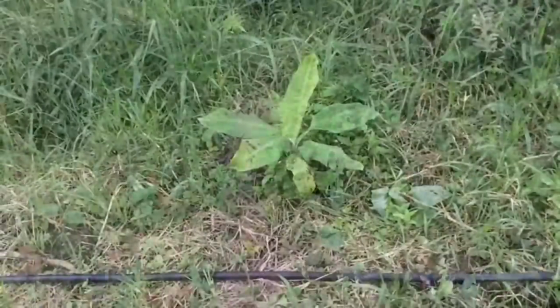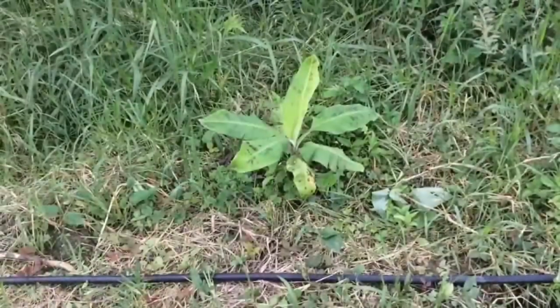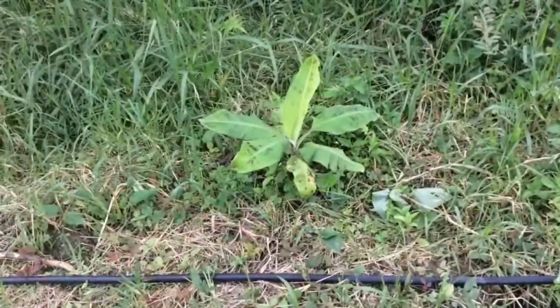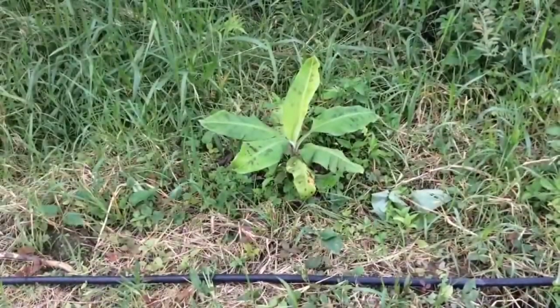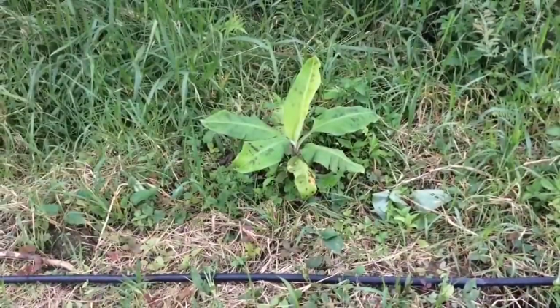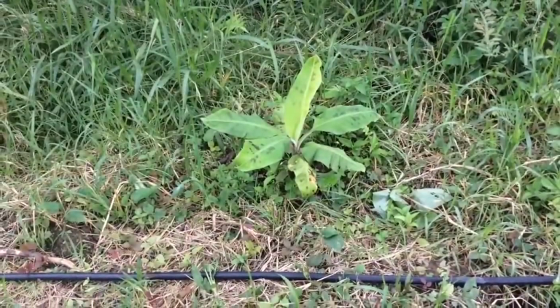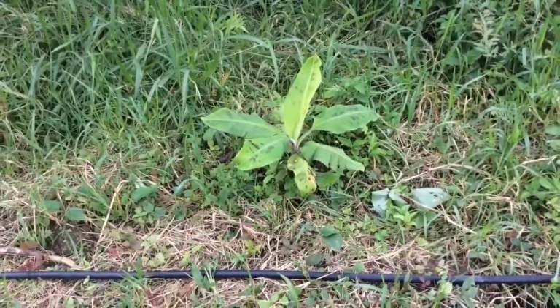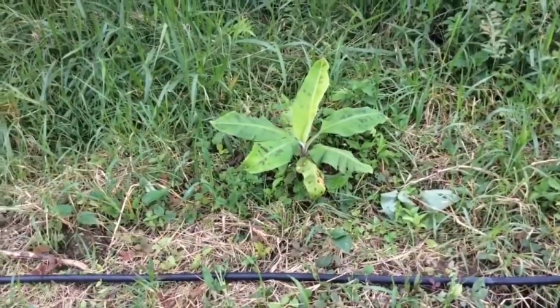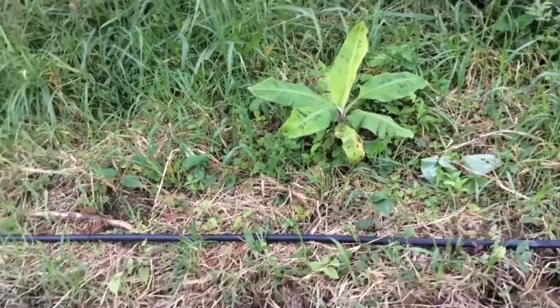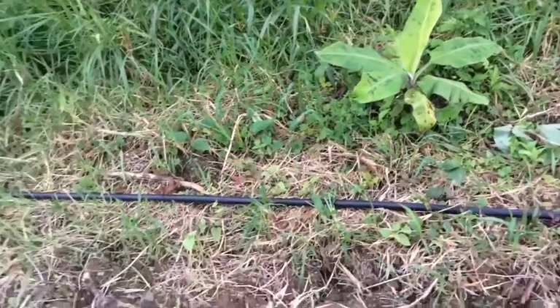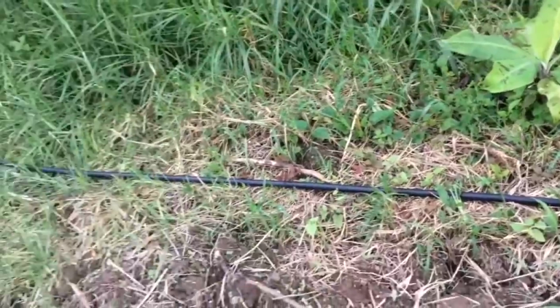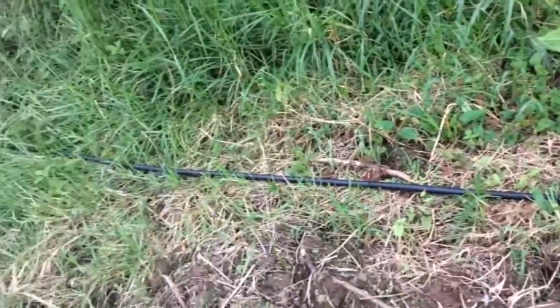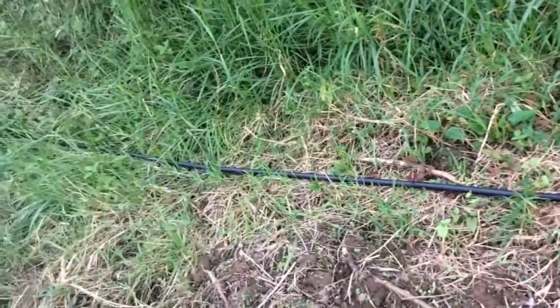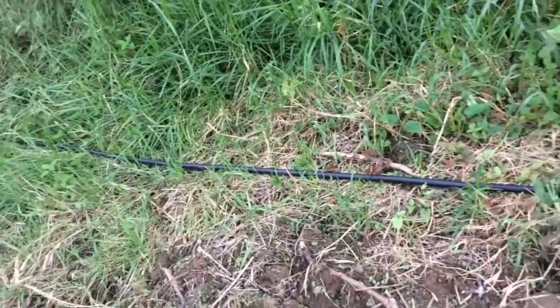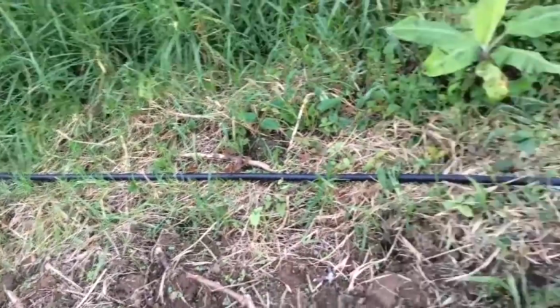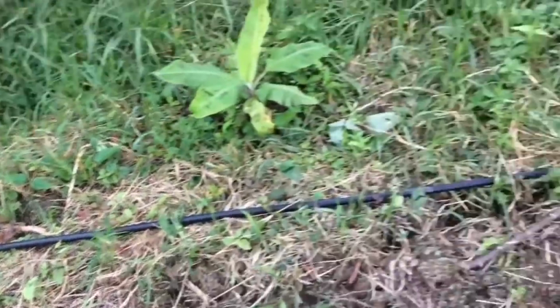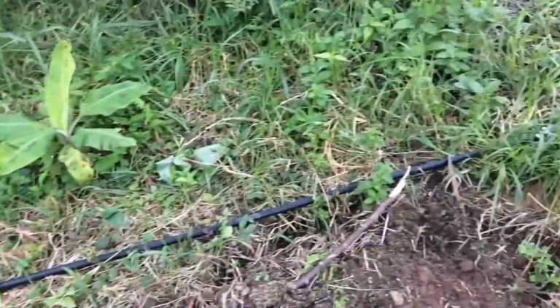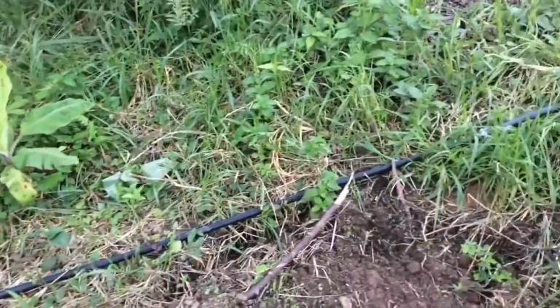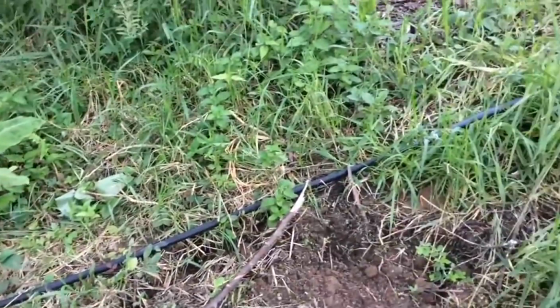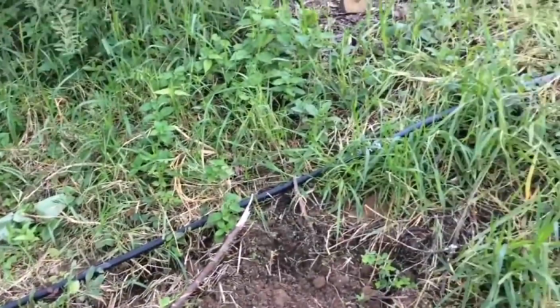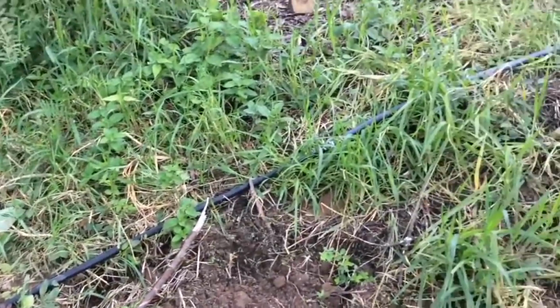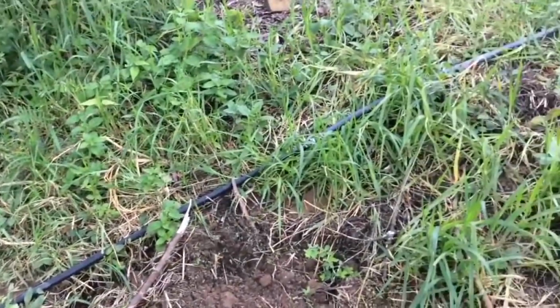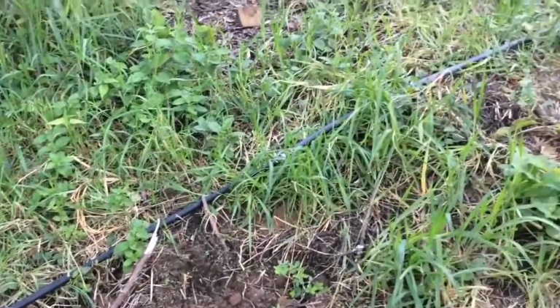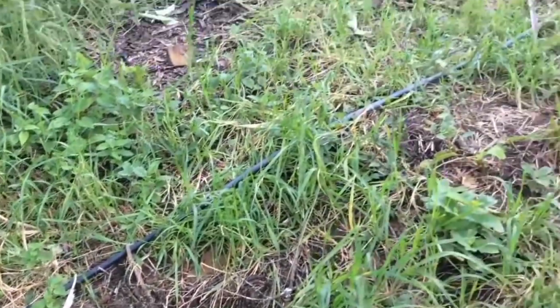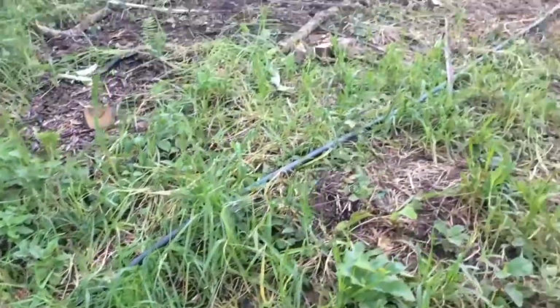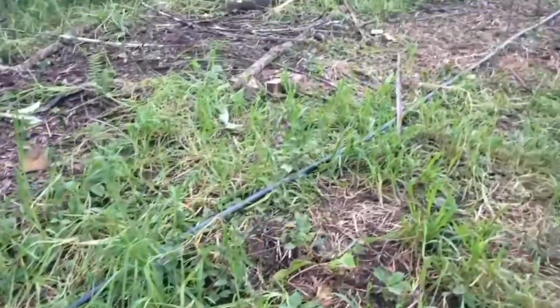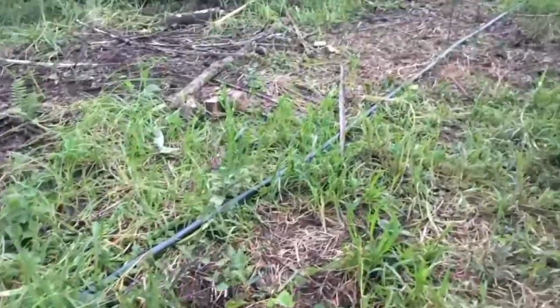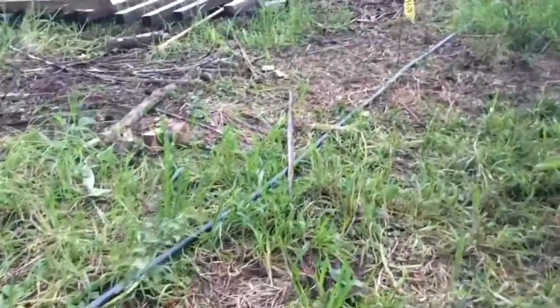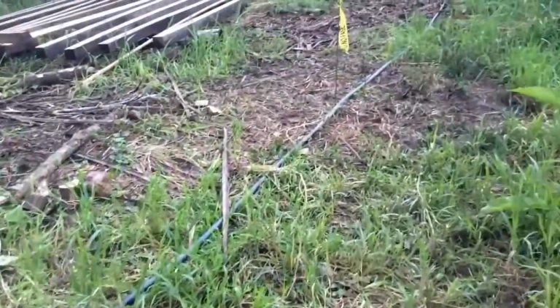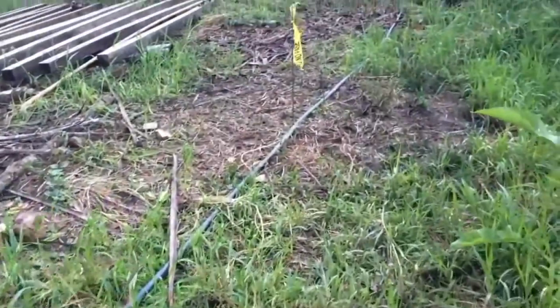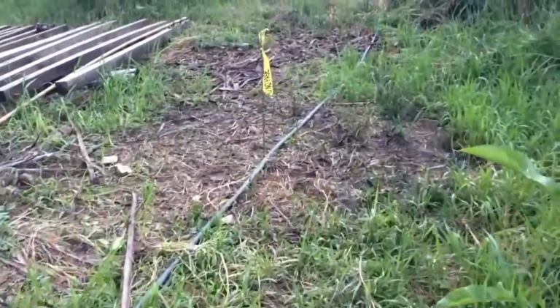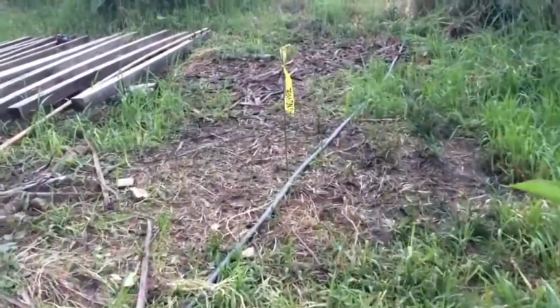Look at this cute little baby banana tree, right next to our water line which carries gravity-powered water to the Palm House Homestead area and down to the cabin. So we have running water at both locations.